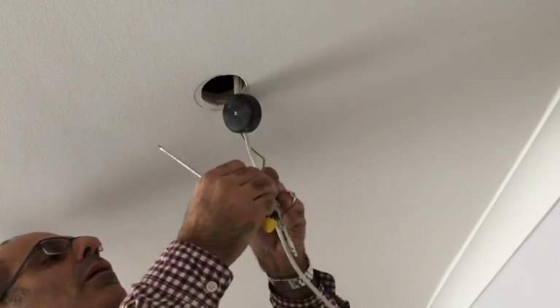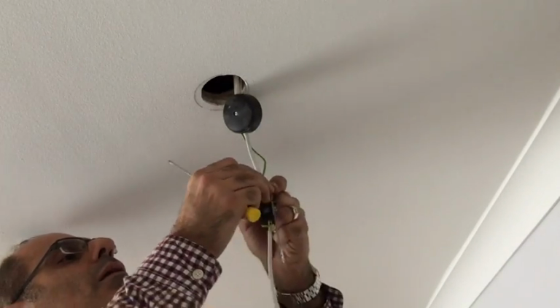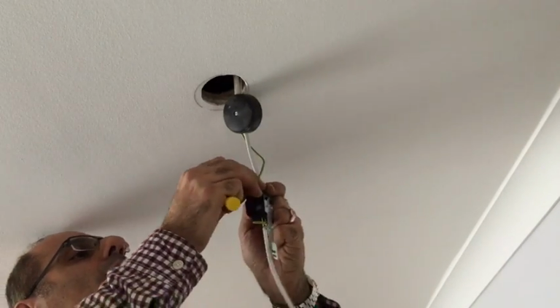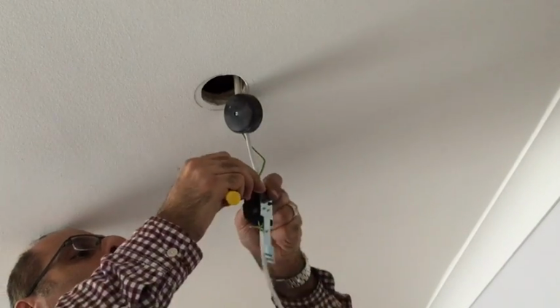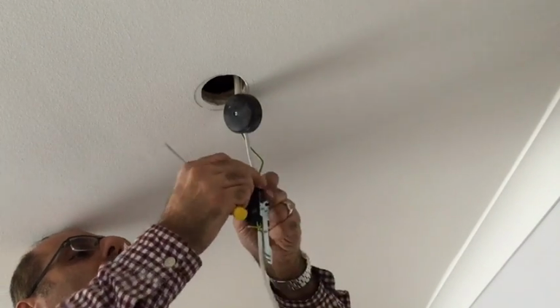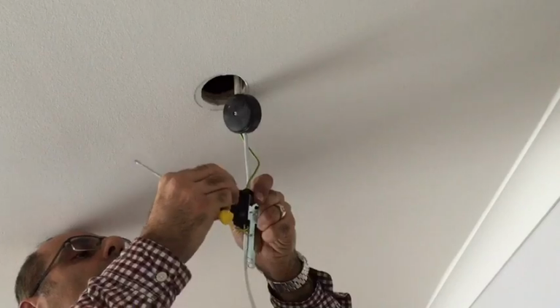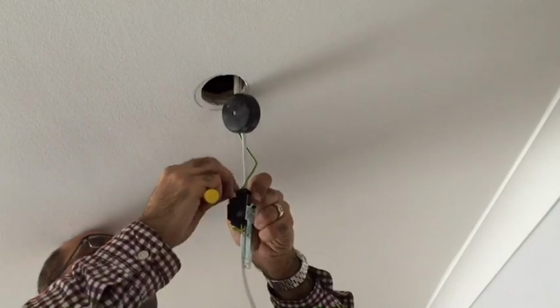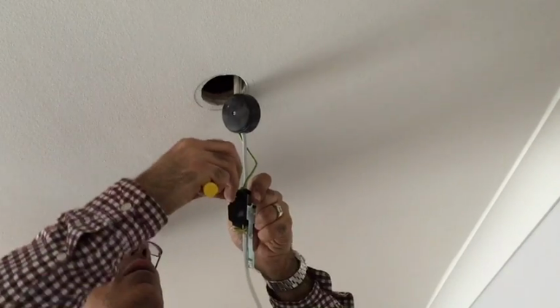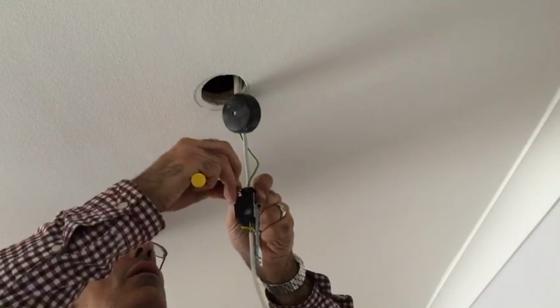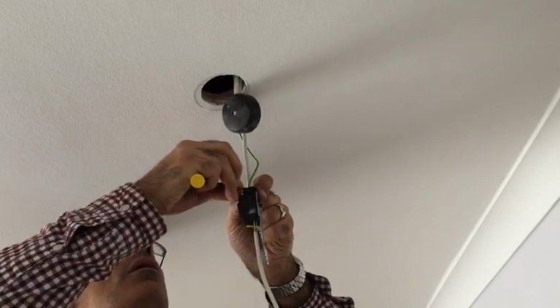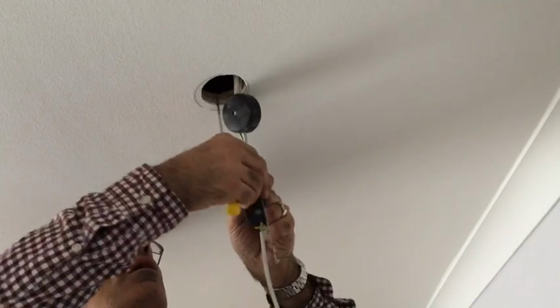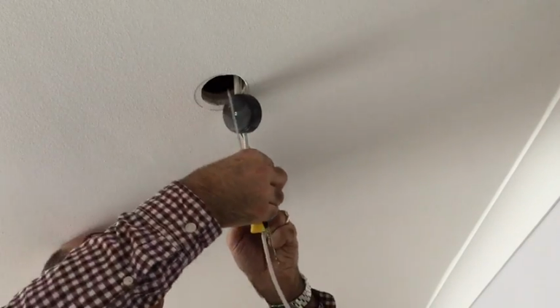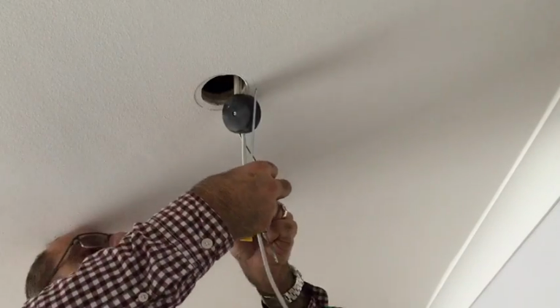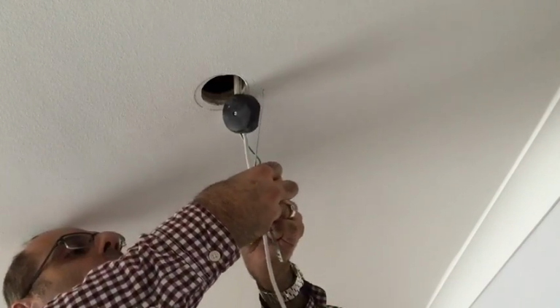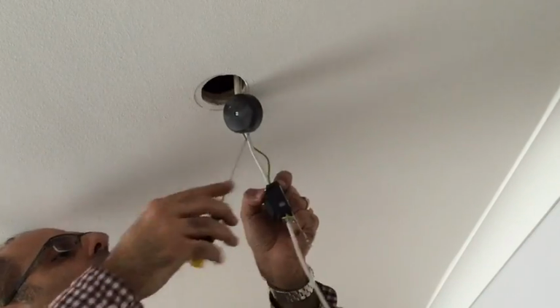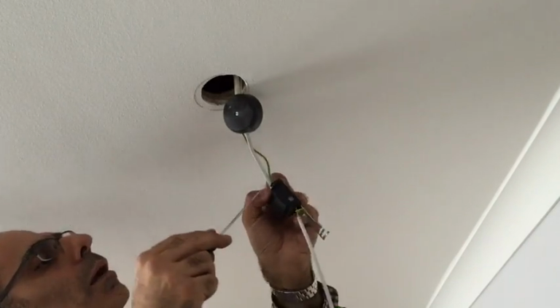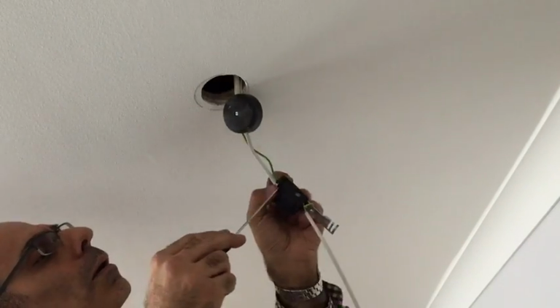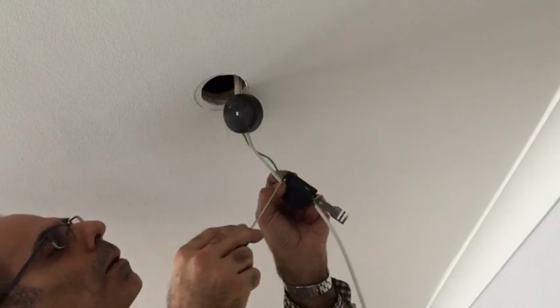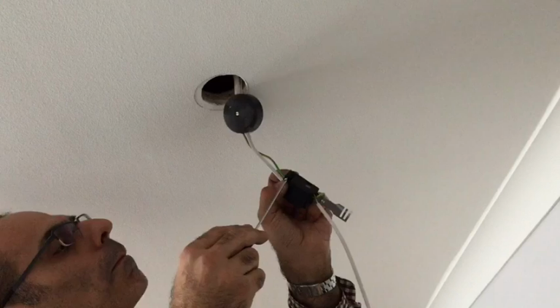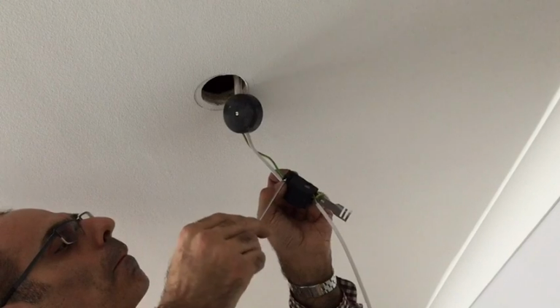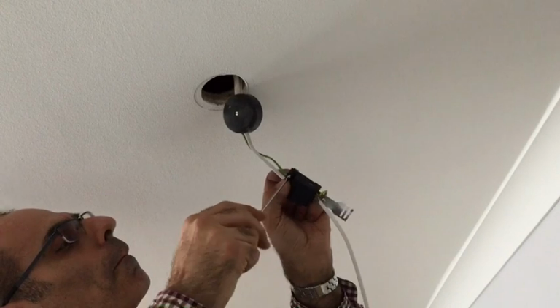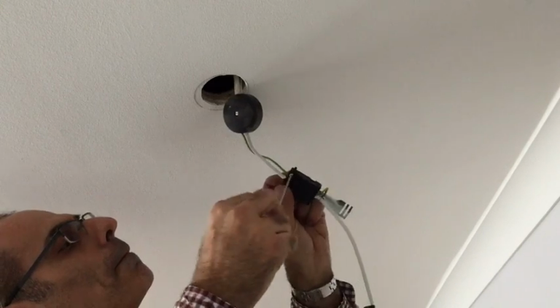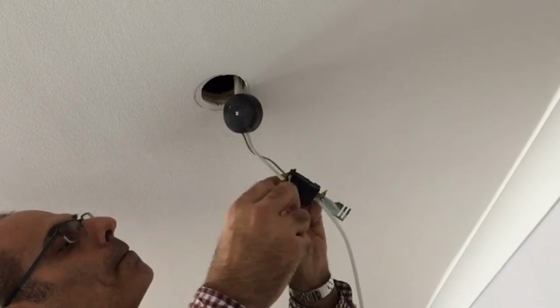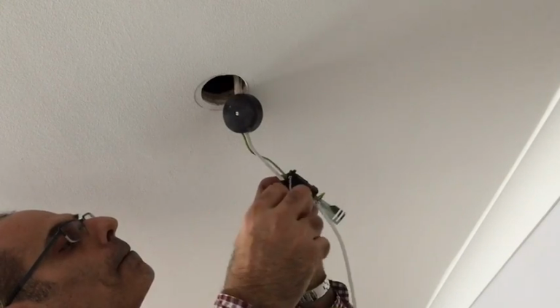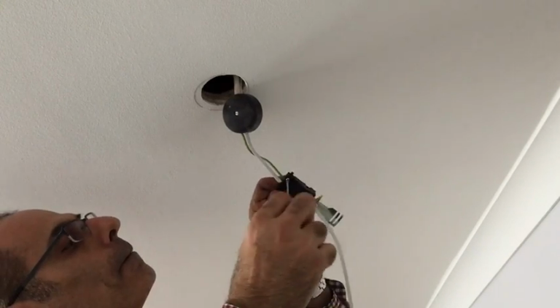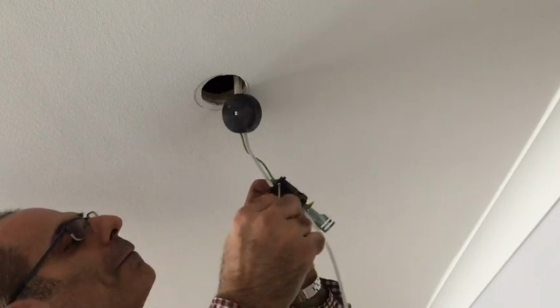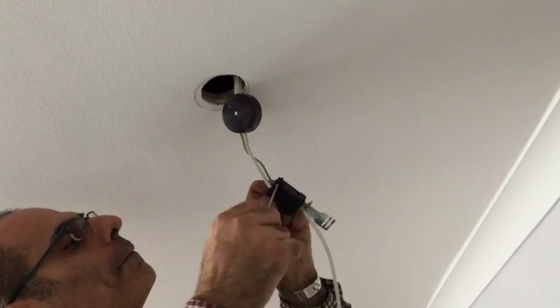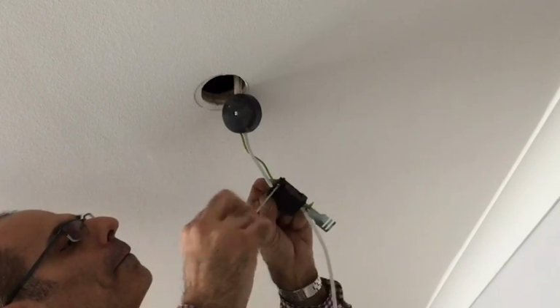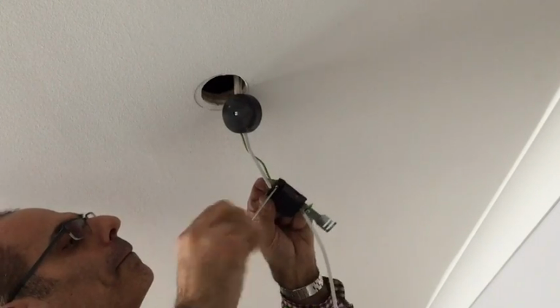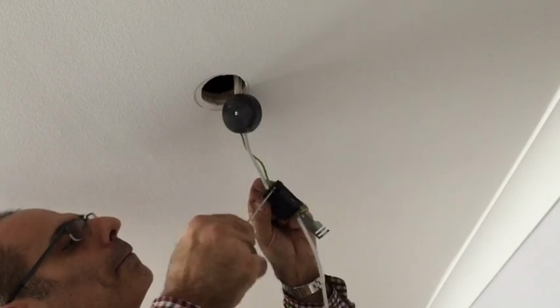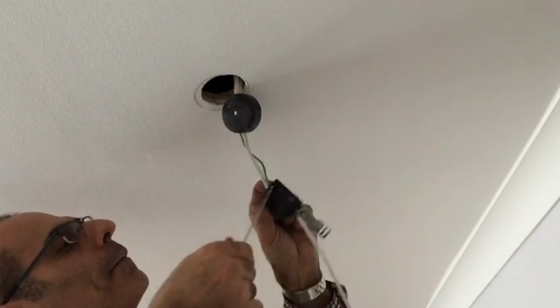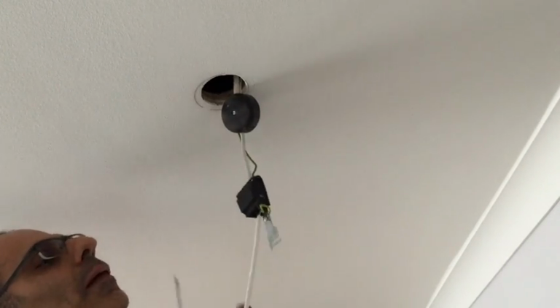Then you can put the screws back to hold the cables in place and position. Tighten the screws.